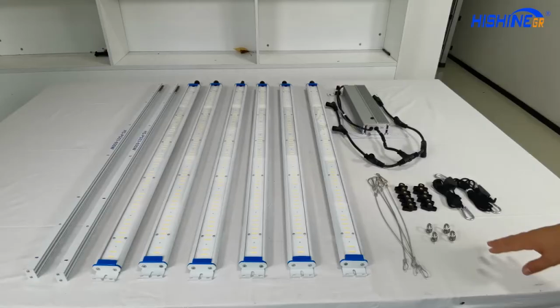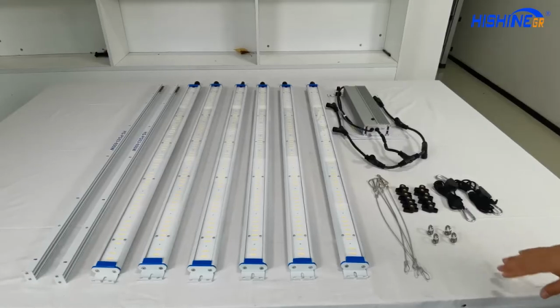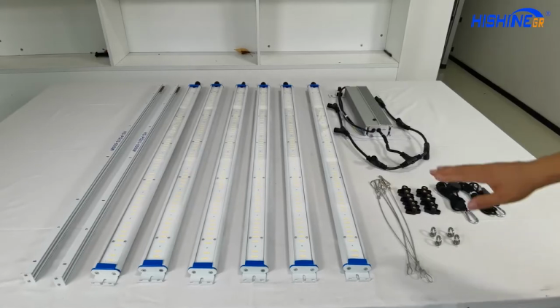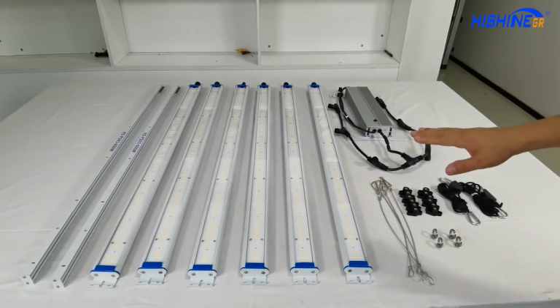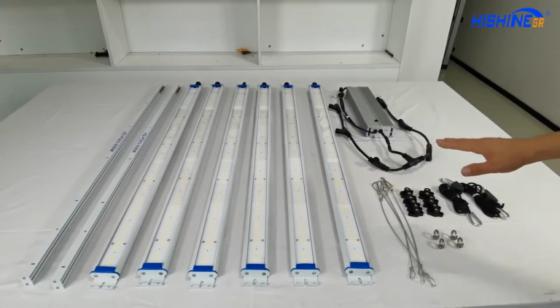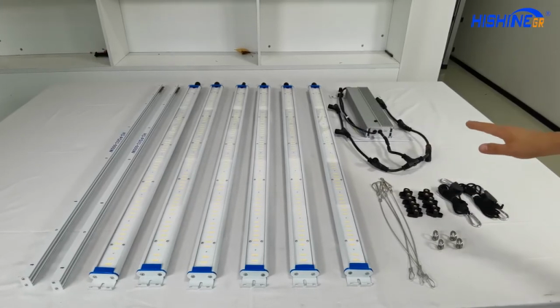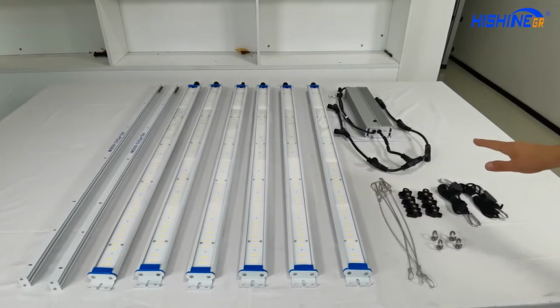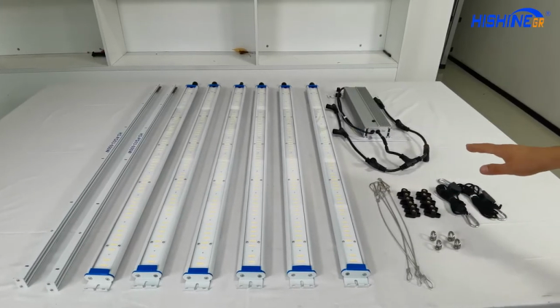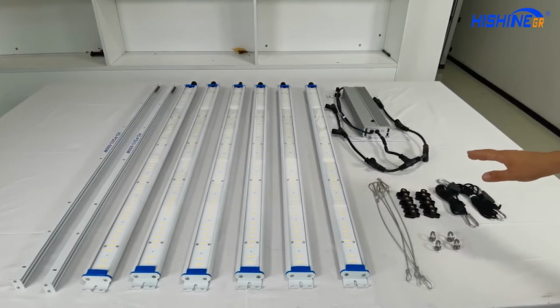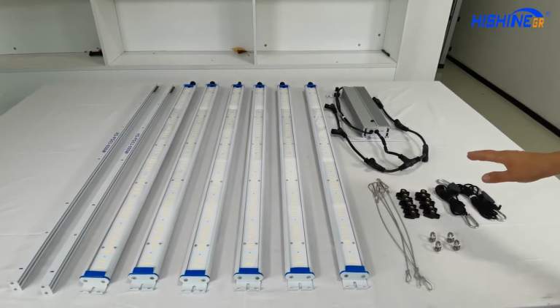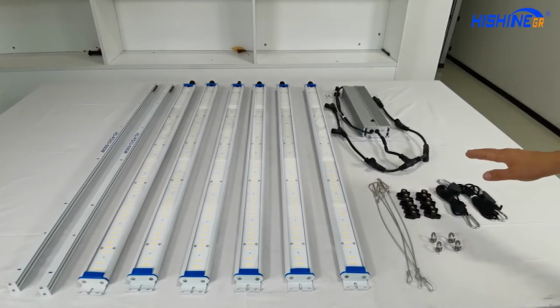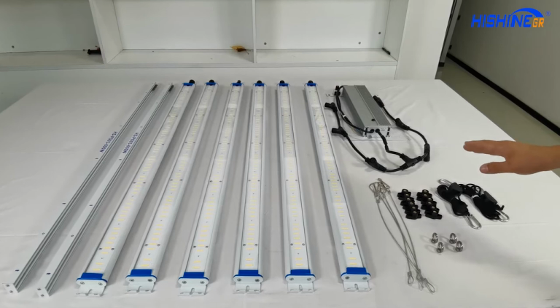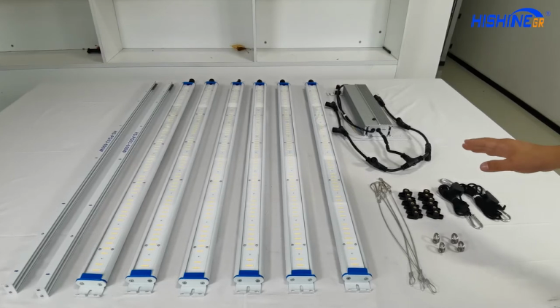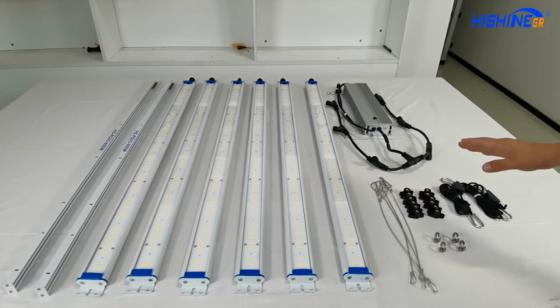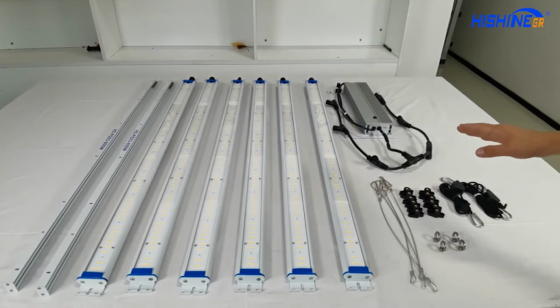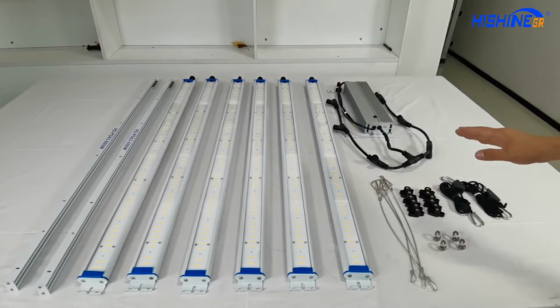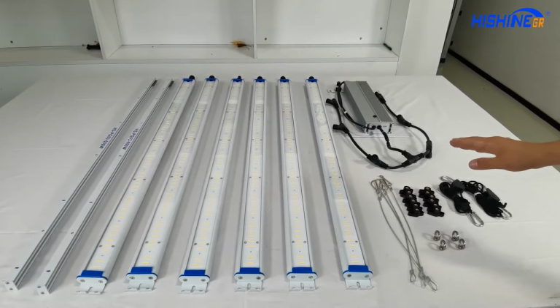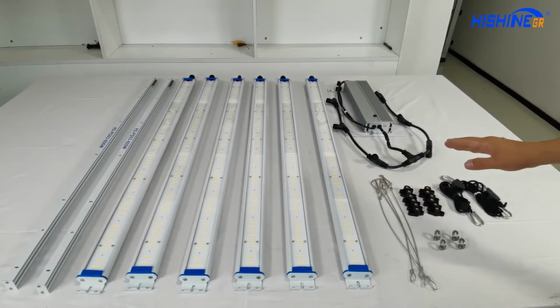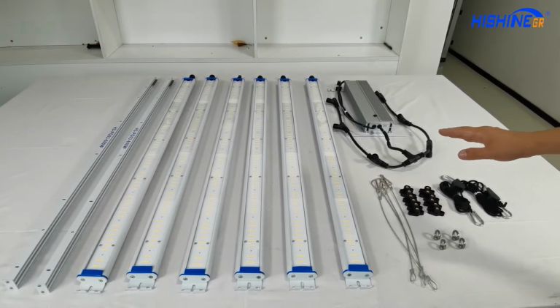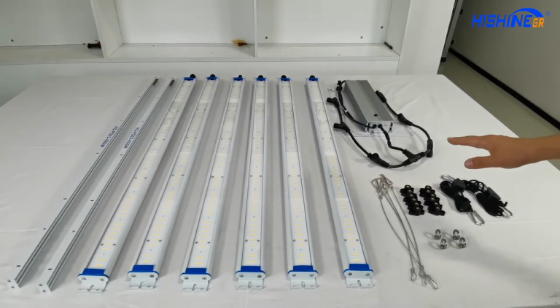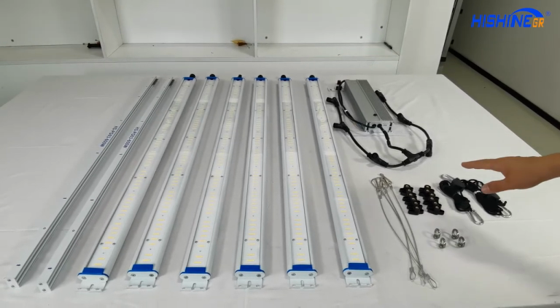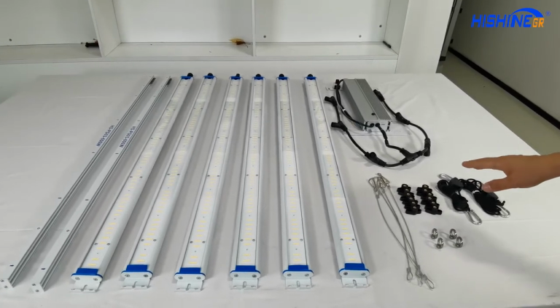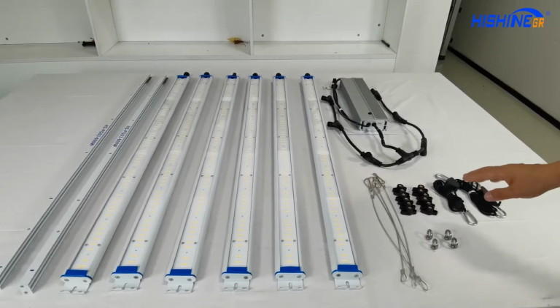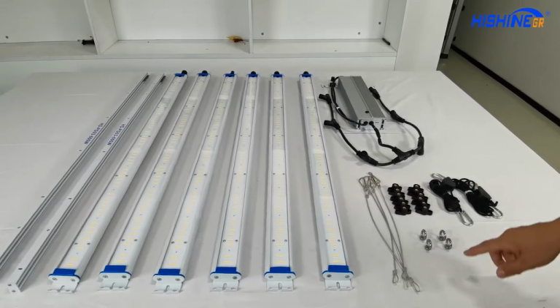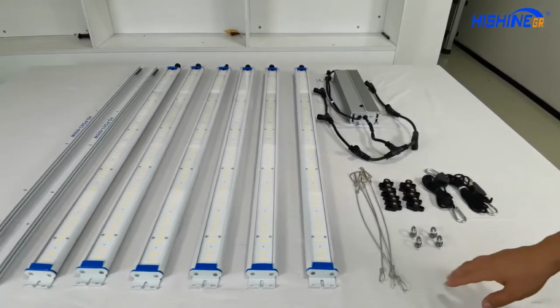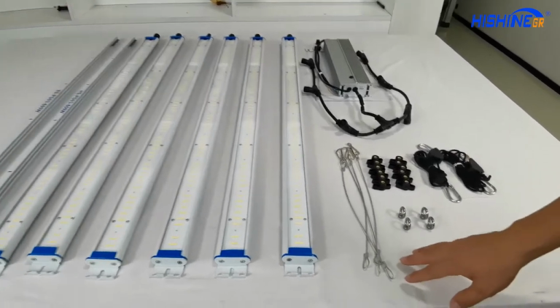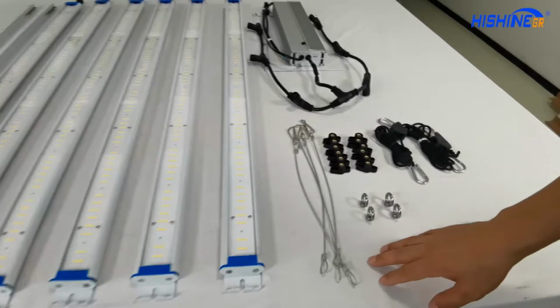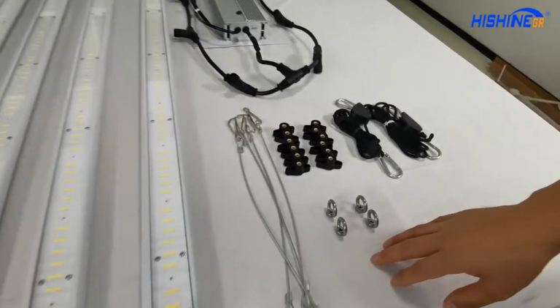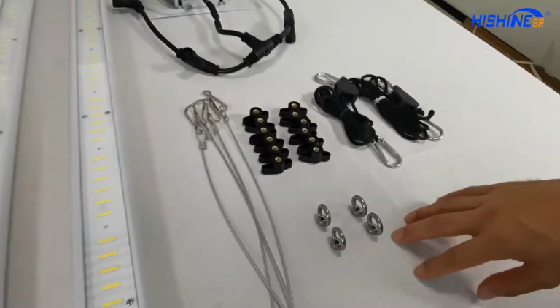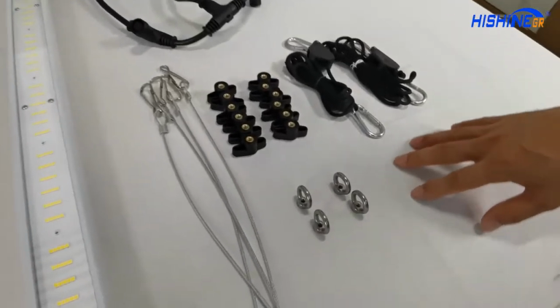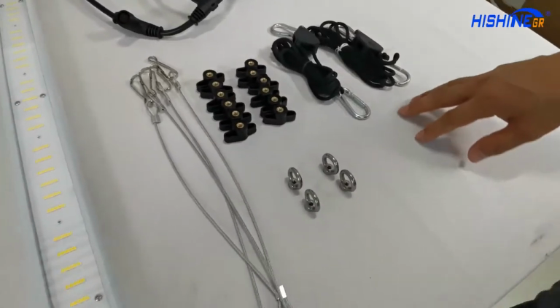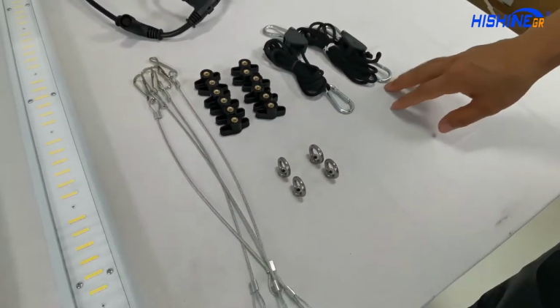Okay, these are all the components for assembling our vehicle light for 600W. Here are the screws and hangers.